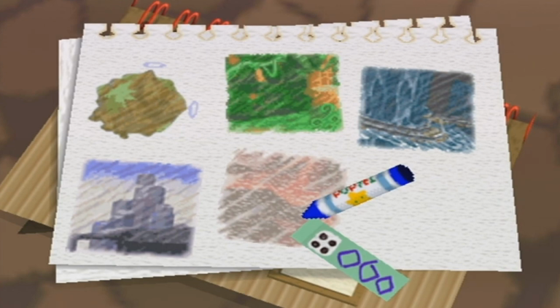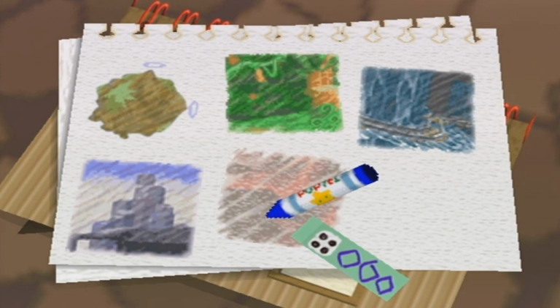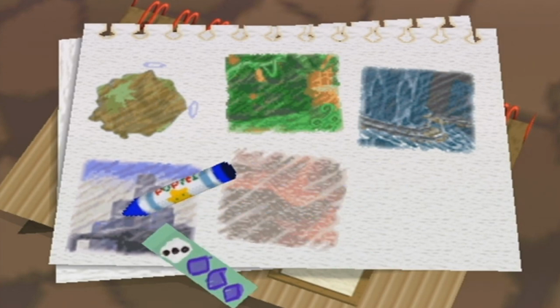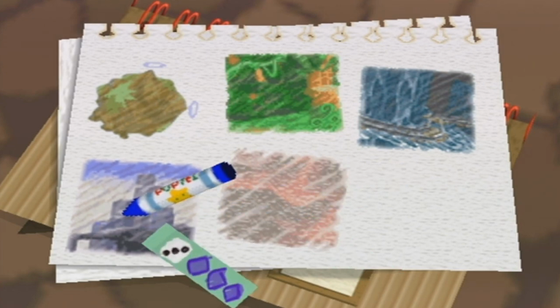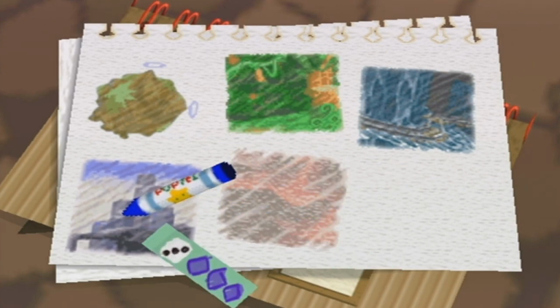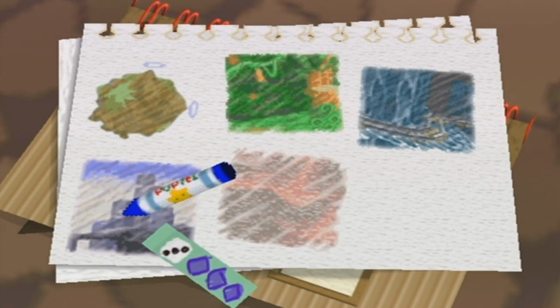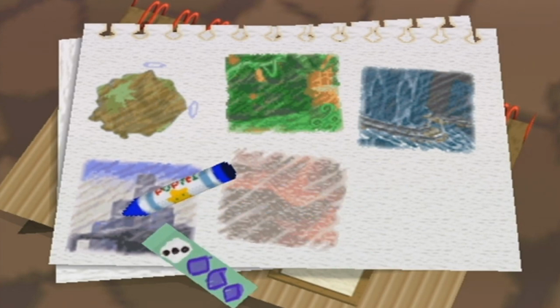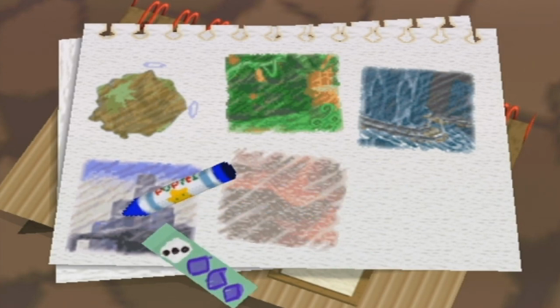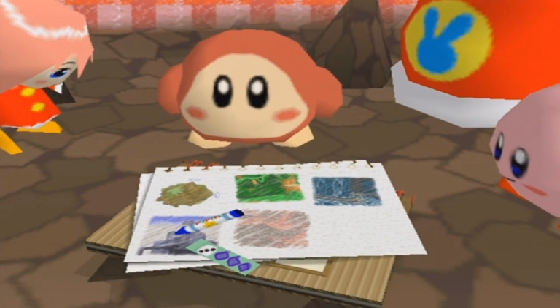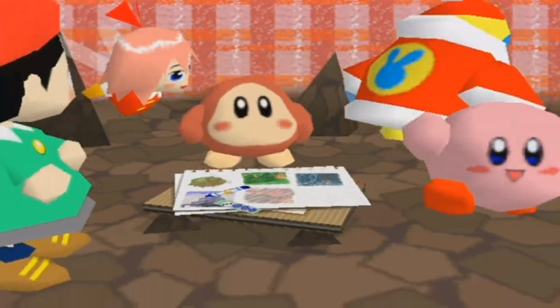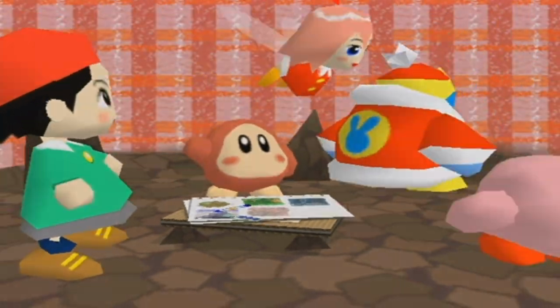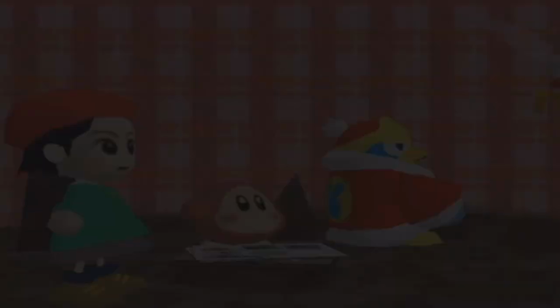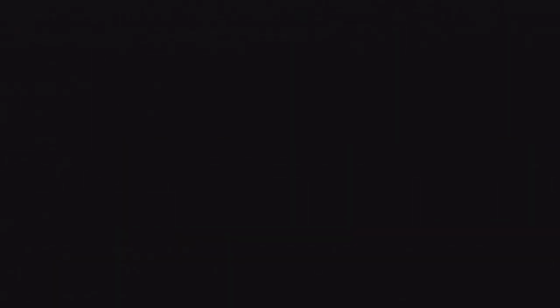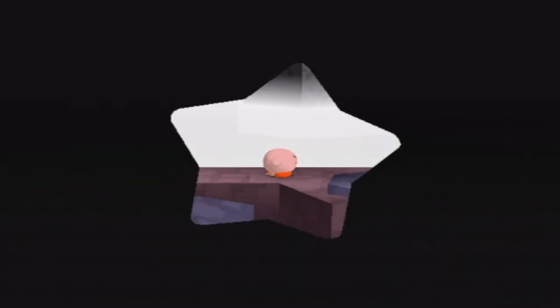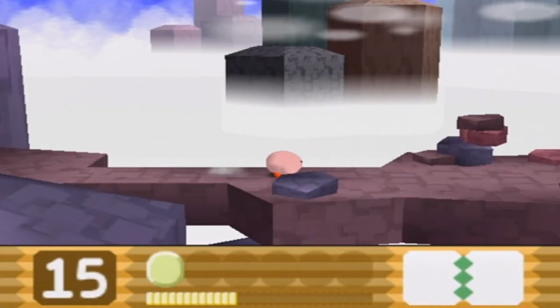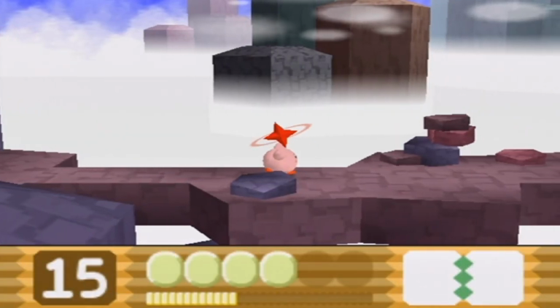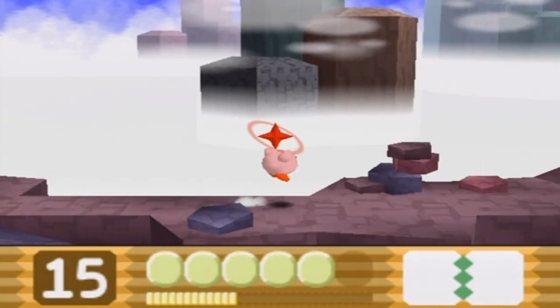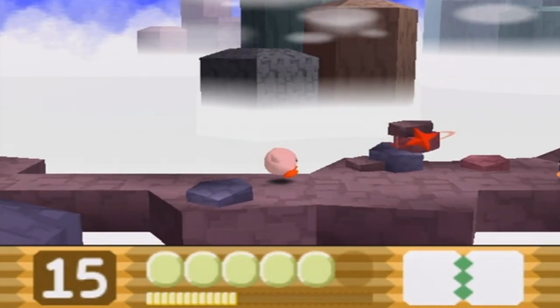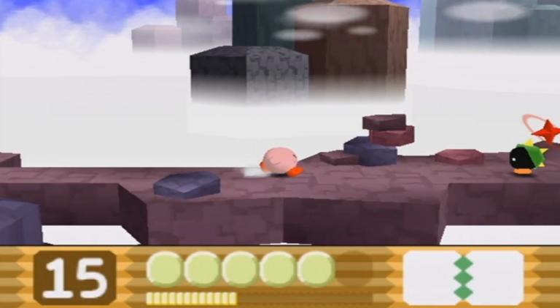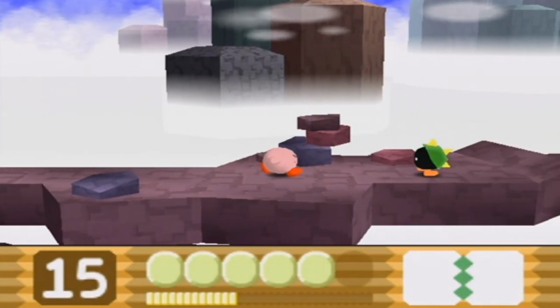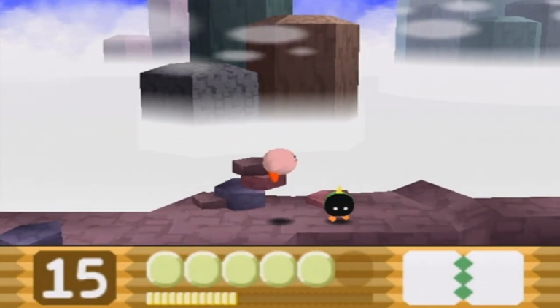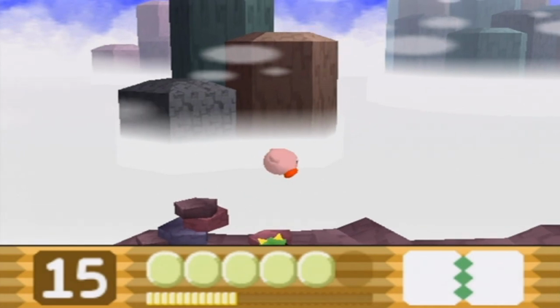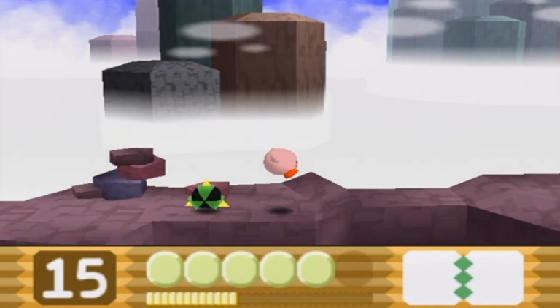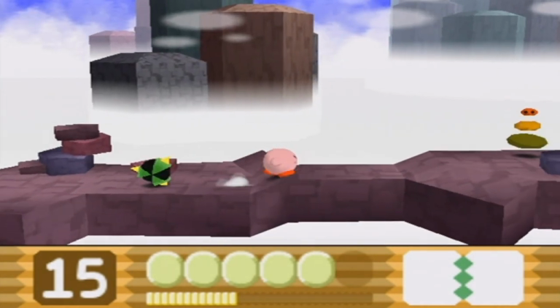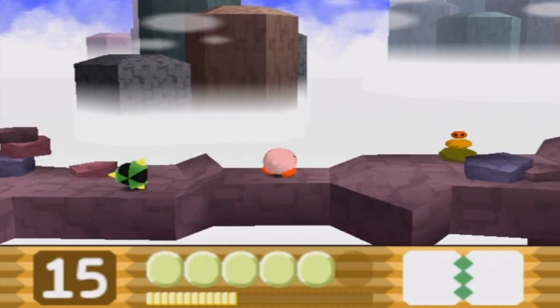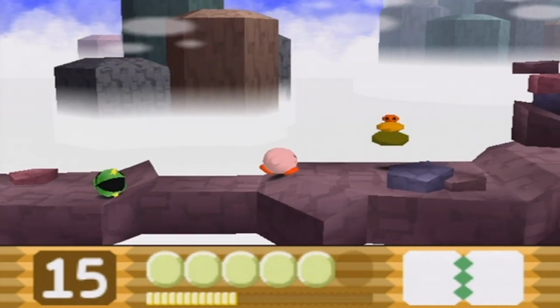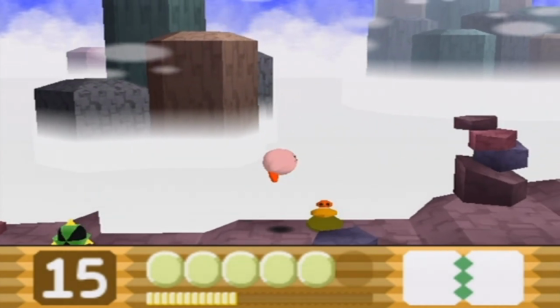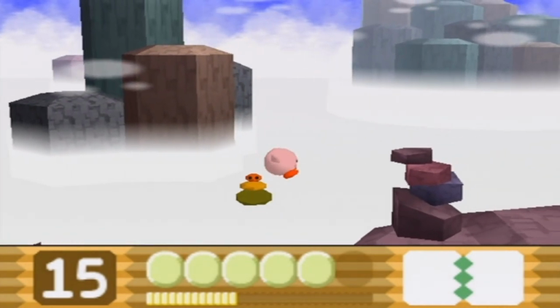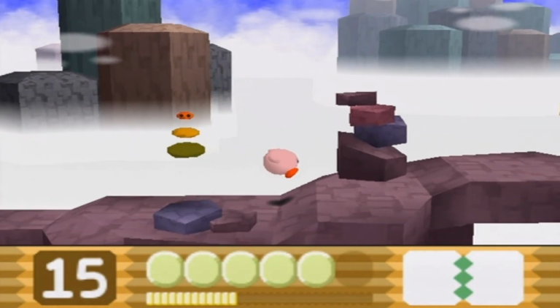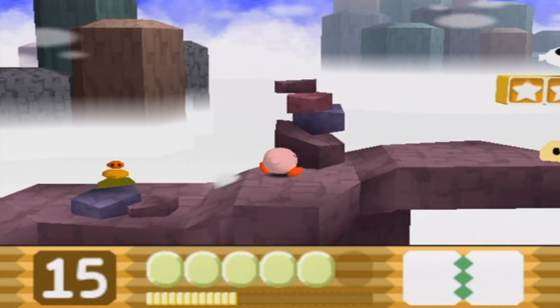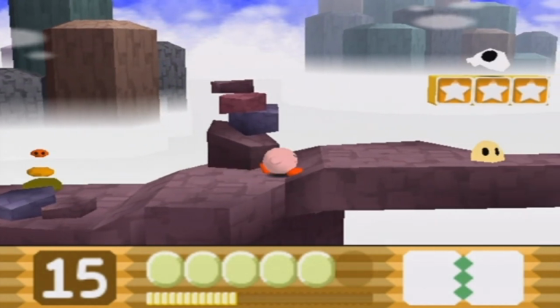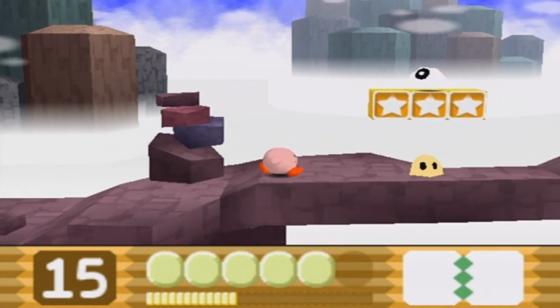Before I begin this new level in Planet Neostar, I'm going to be going back to this mountainous level. The reason for this is because I need the ice ability for the next level, and the quickest way of getting the ice ability is to go into this mountain level and inhale some sort of ice enemy.